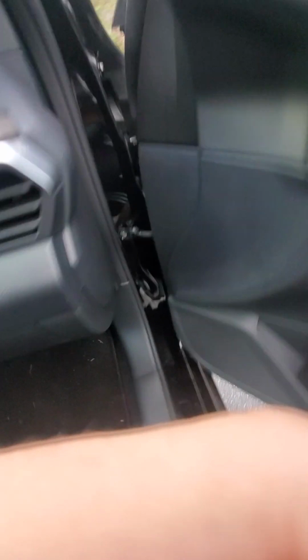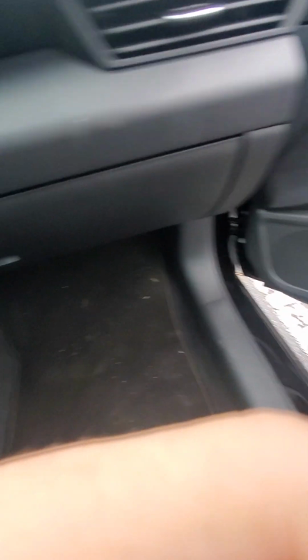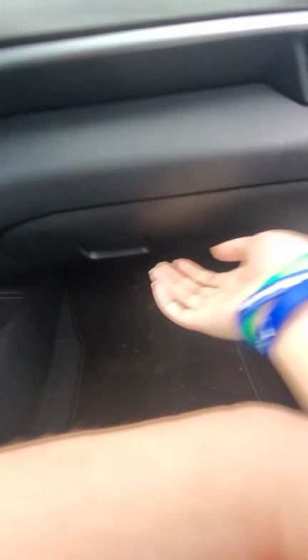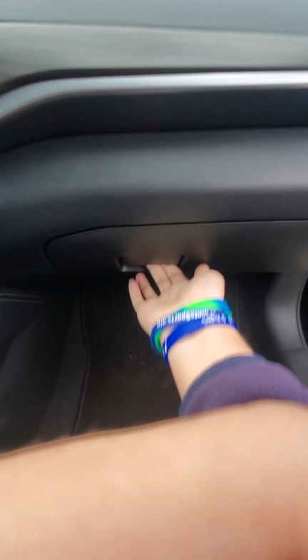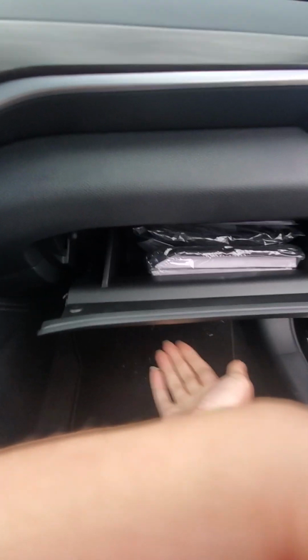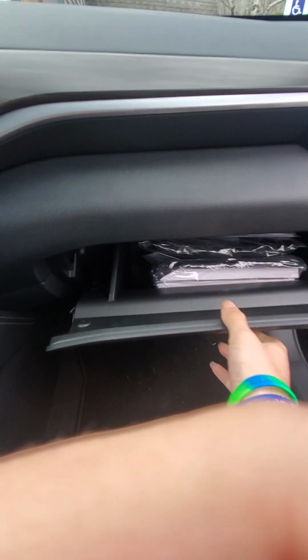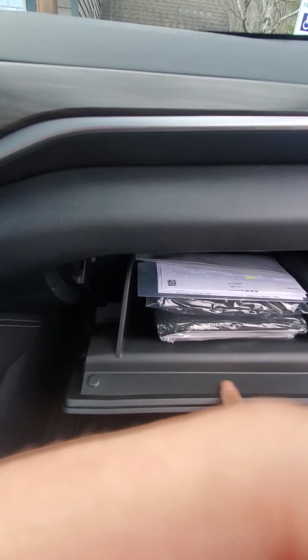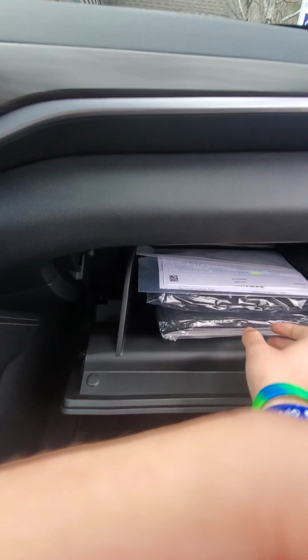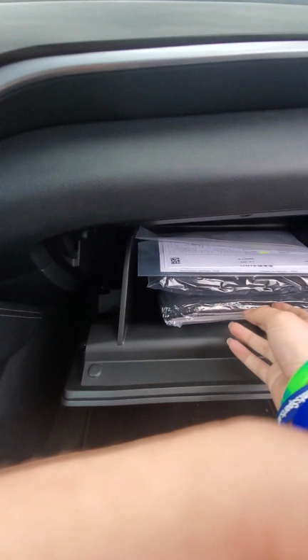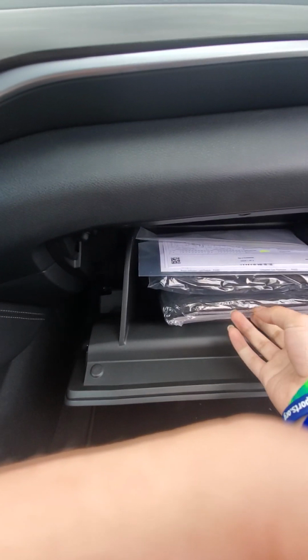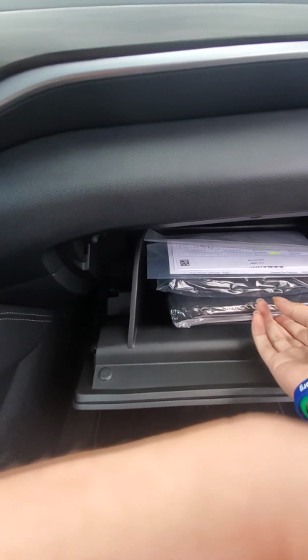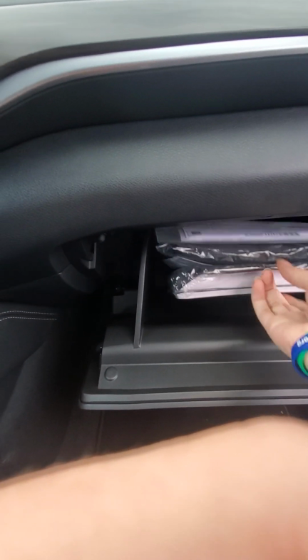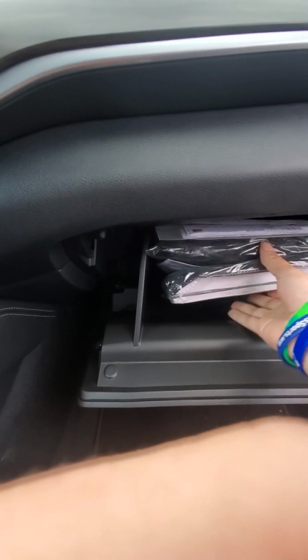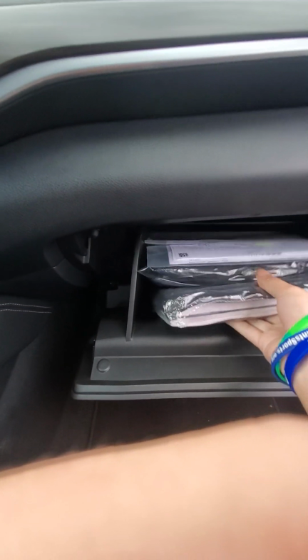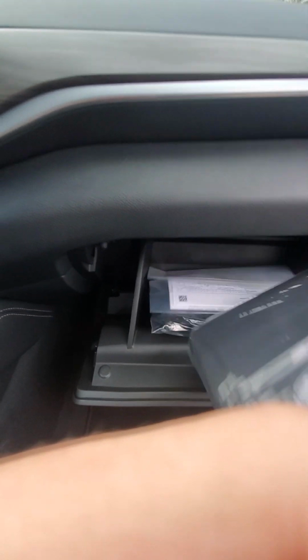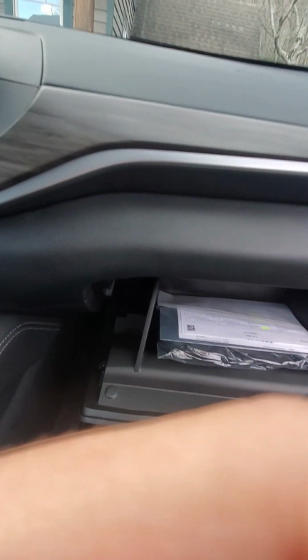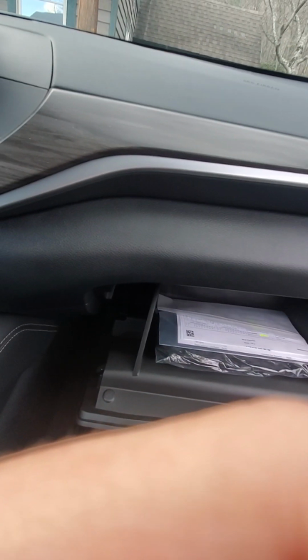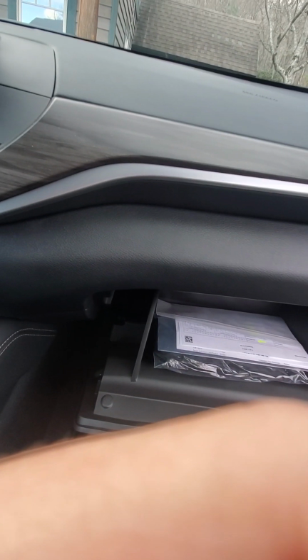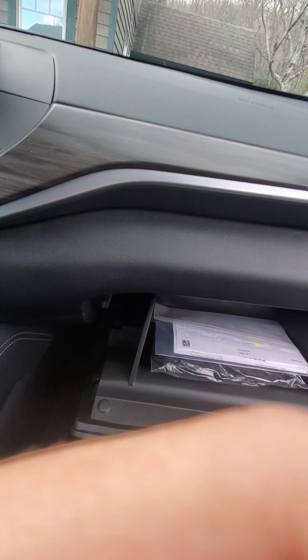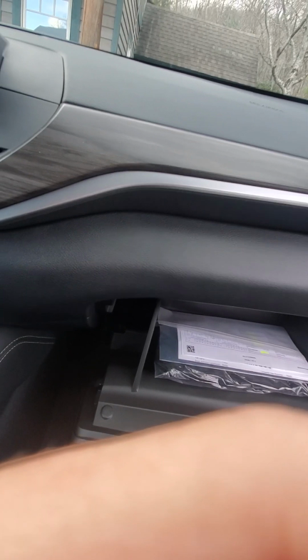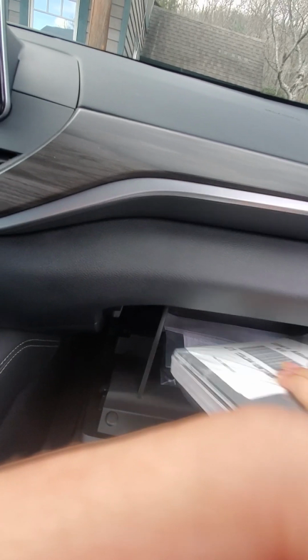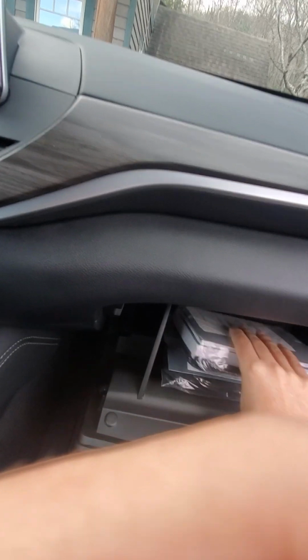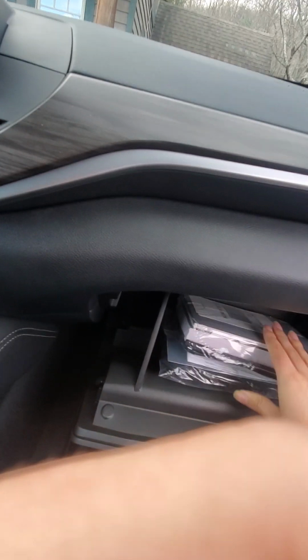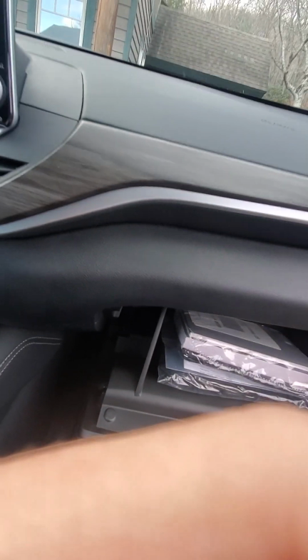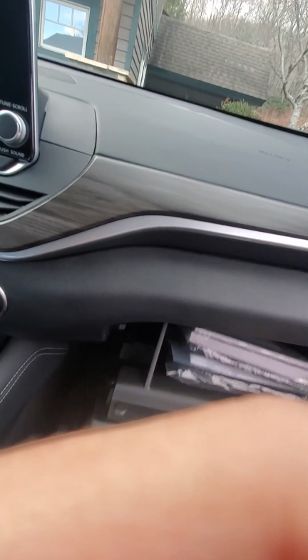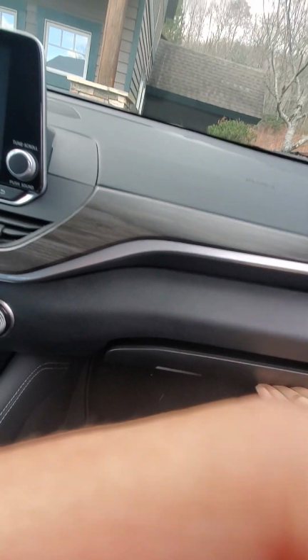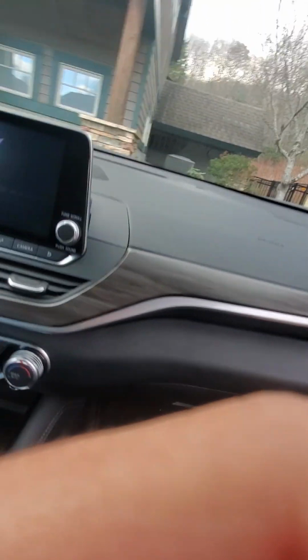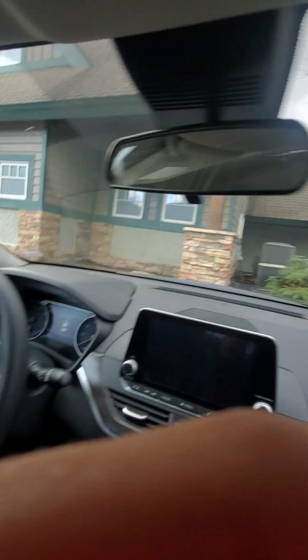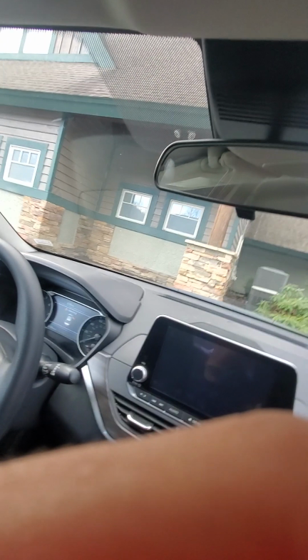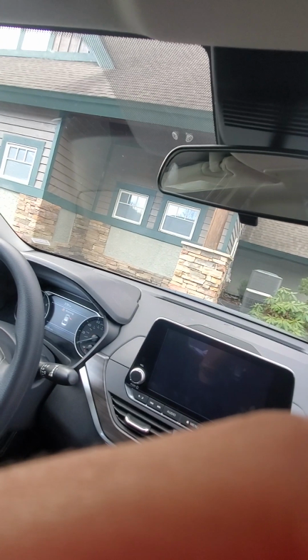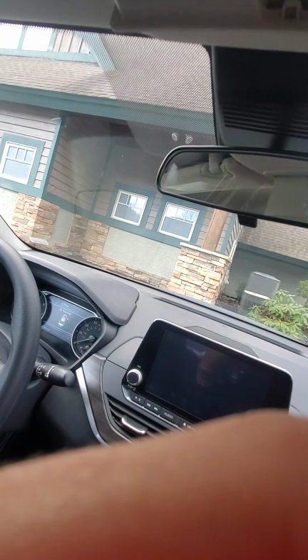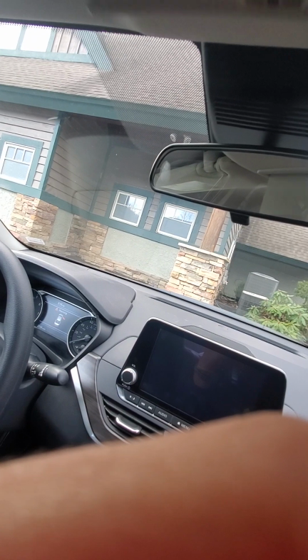I'm going to open the glove box. Here's the owner's manual and a sunglasses holder.